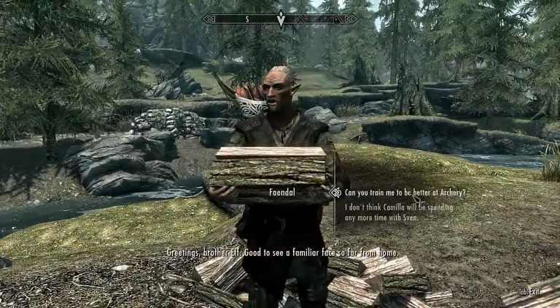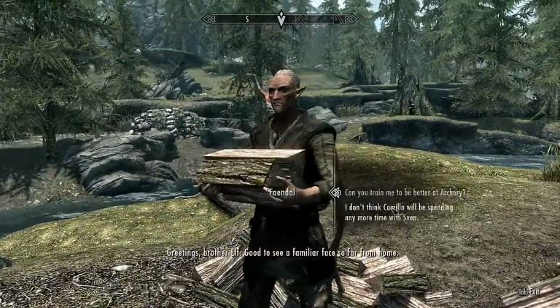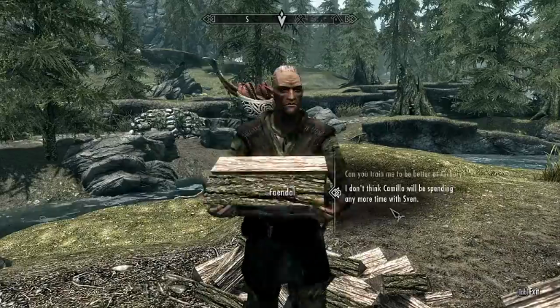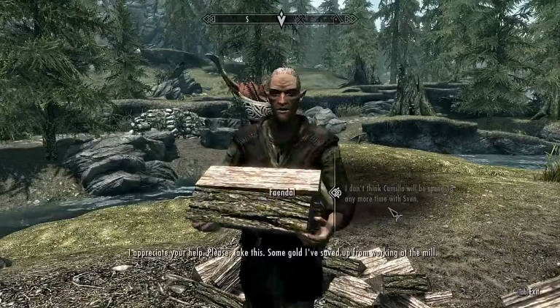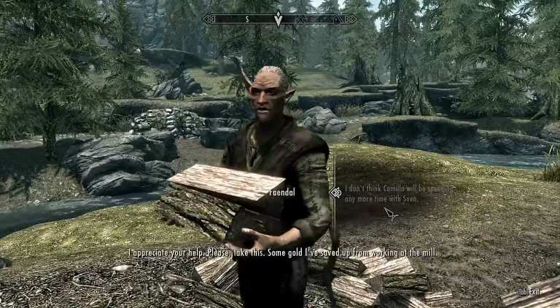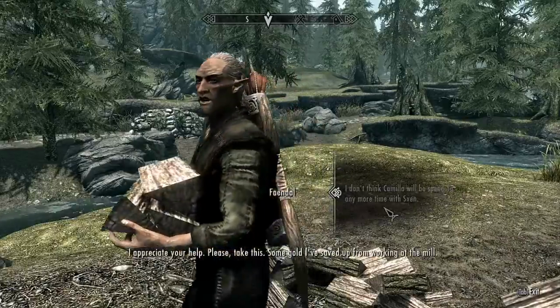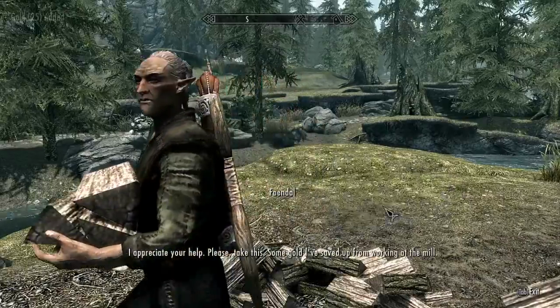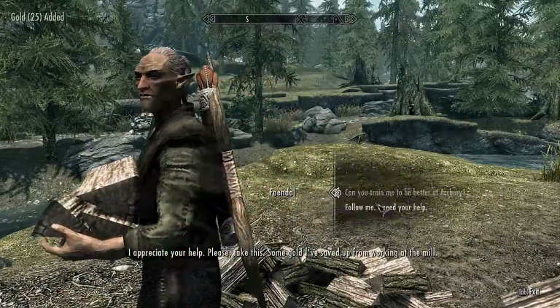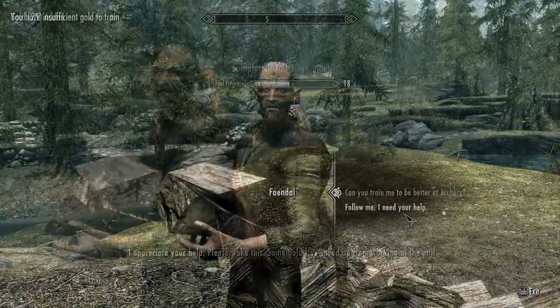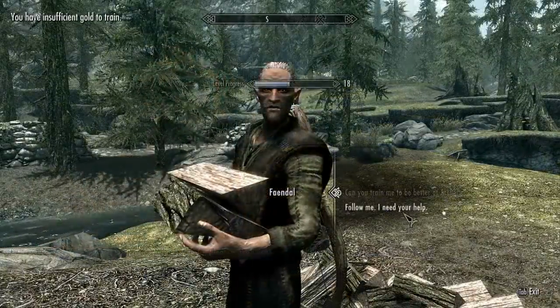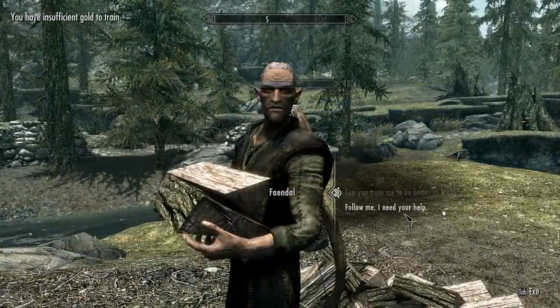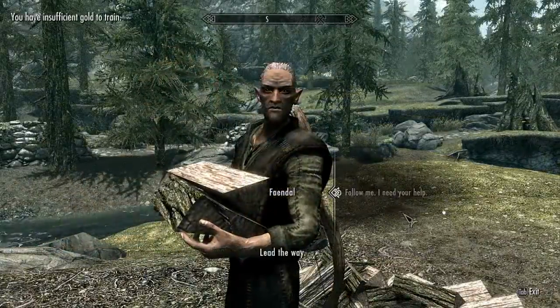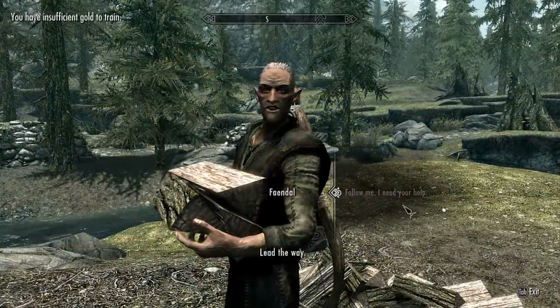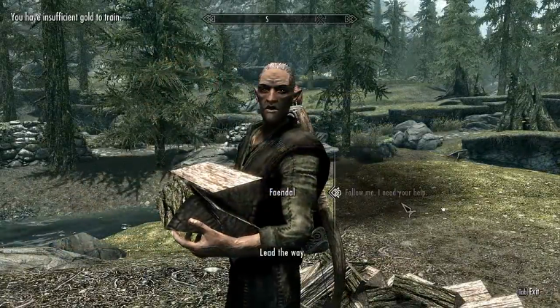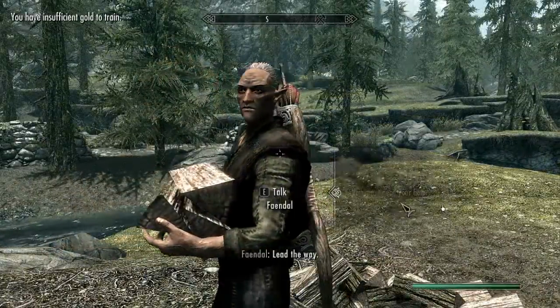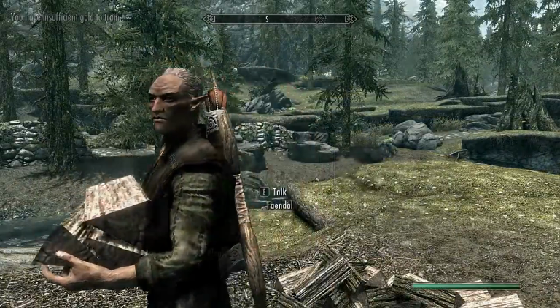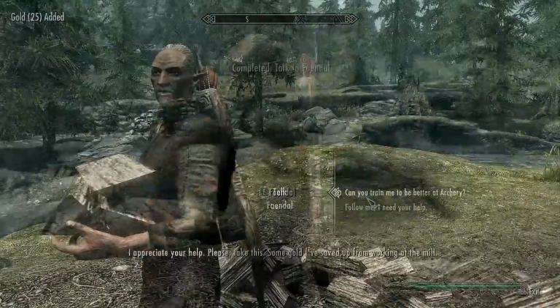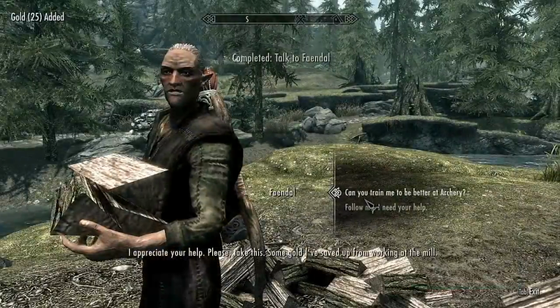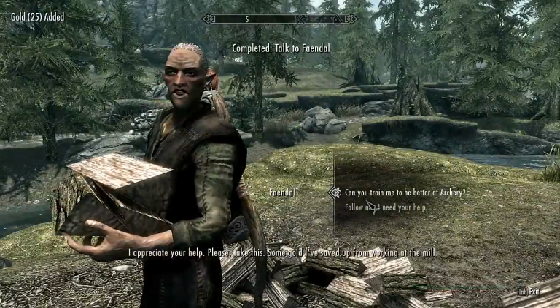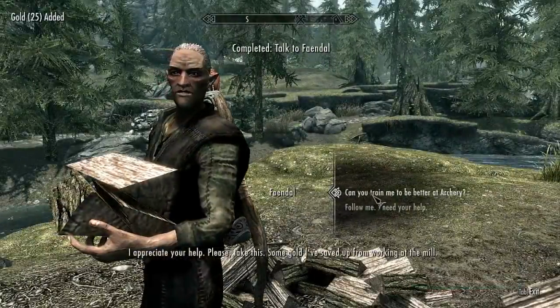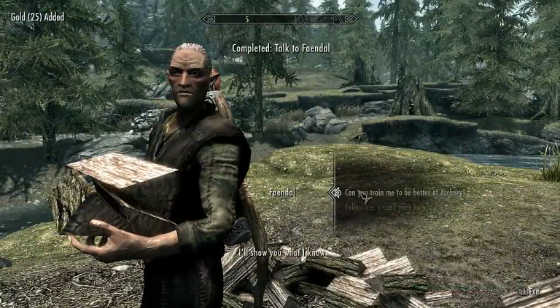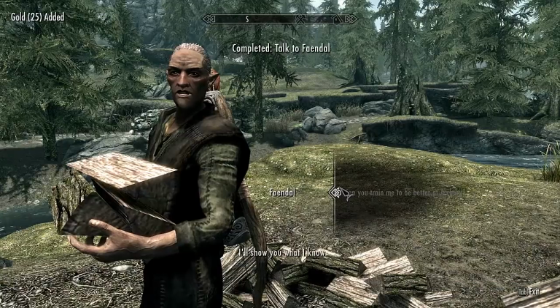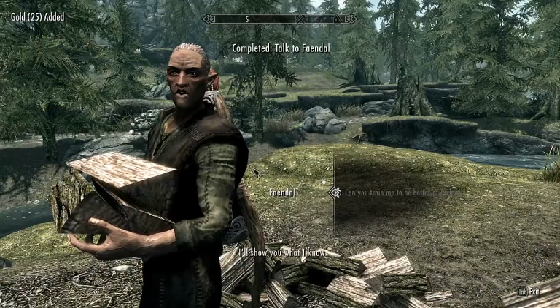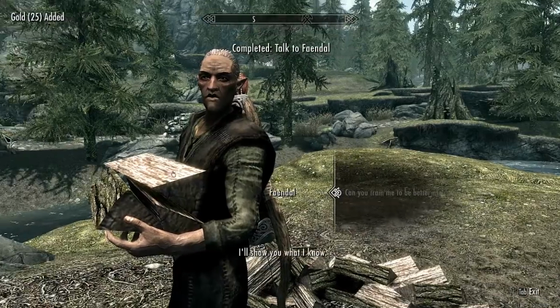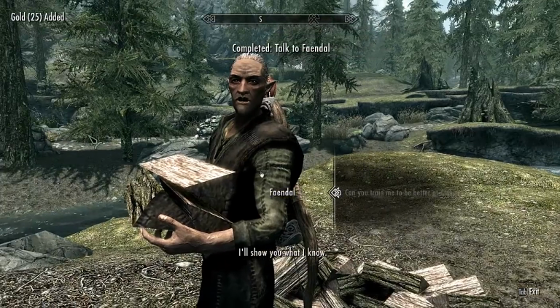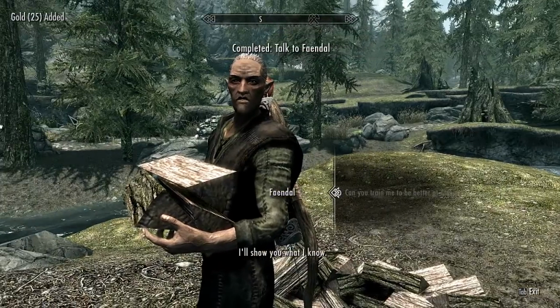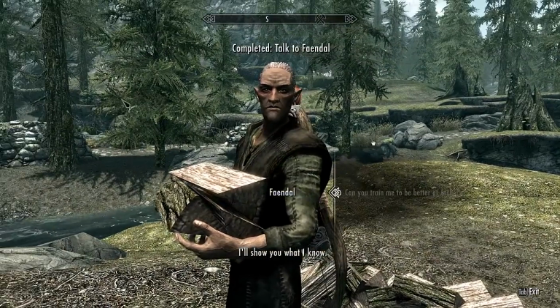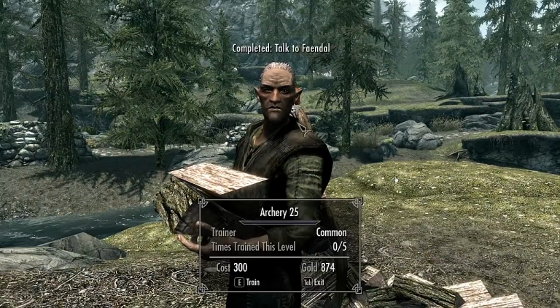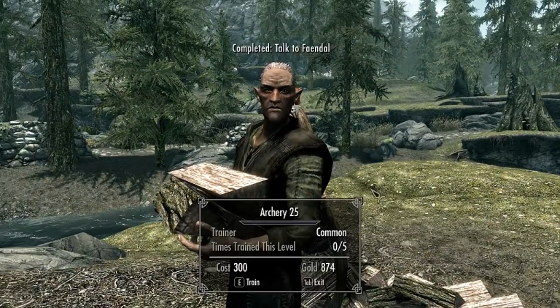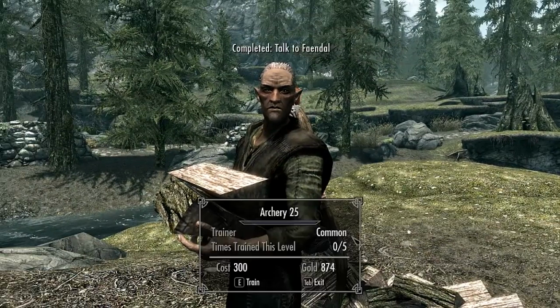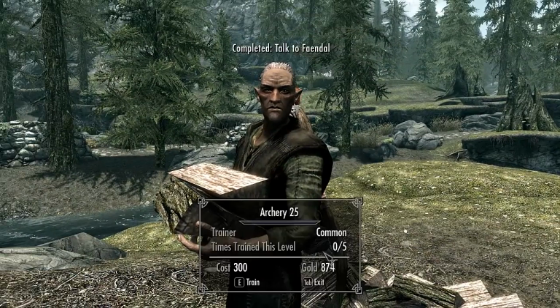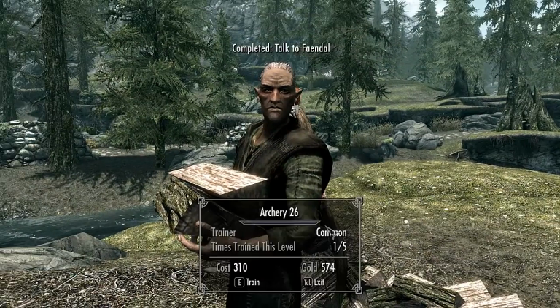After you find Fendel, you want to say 'I don't think Camilla will be spending more time with you.' Then say 'Follow me, I need your help,' and he will become your companion. You then say 'Train me to be better at archery.'